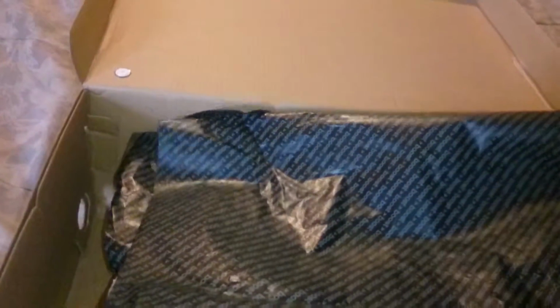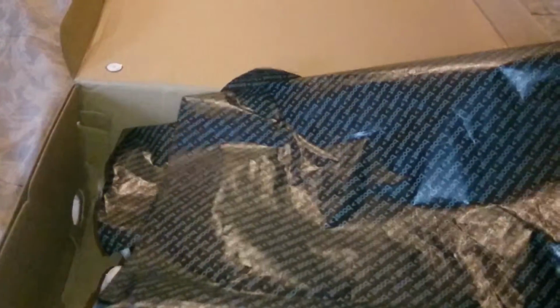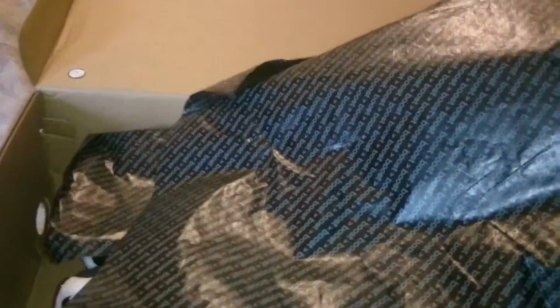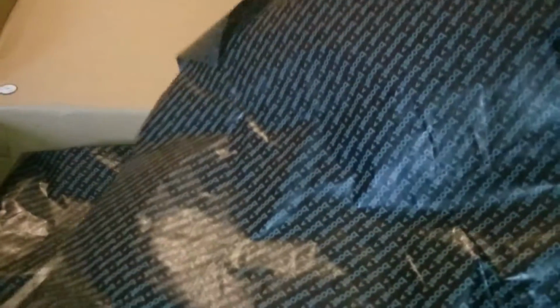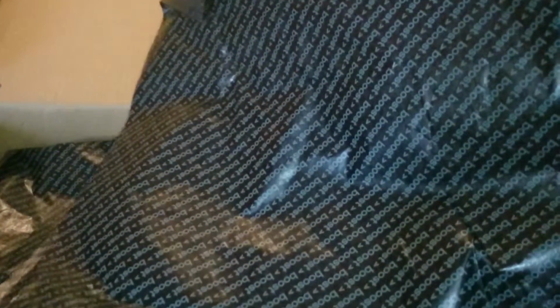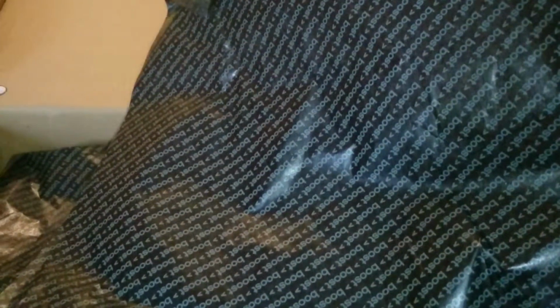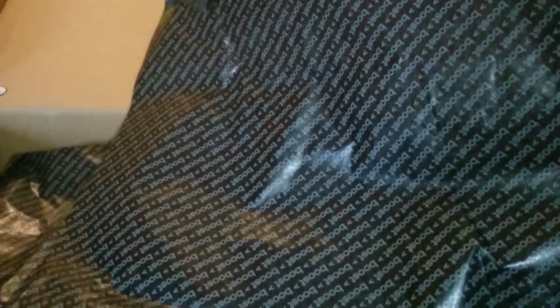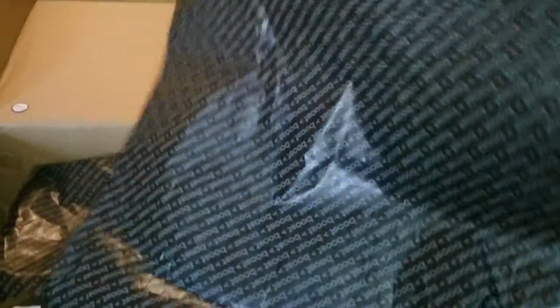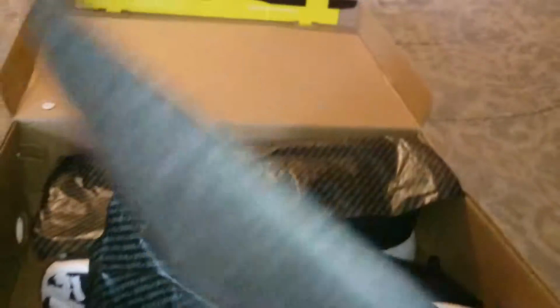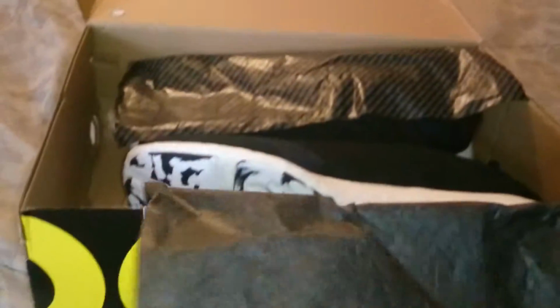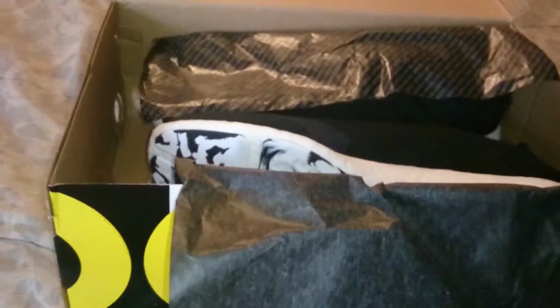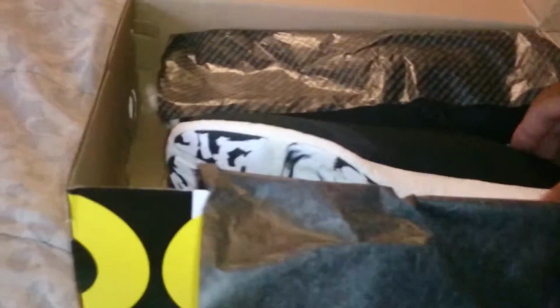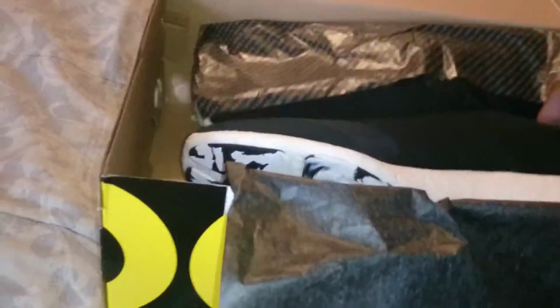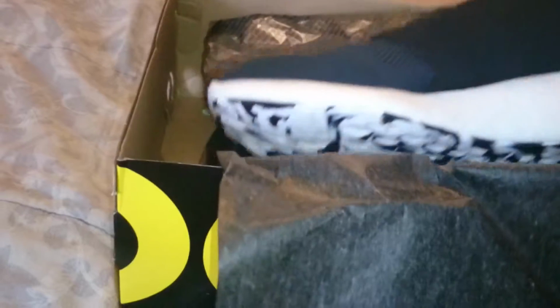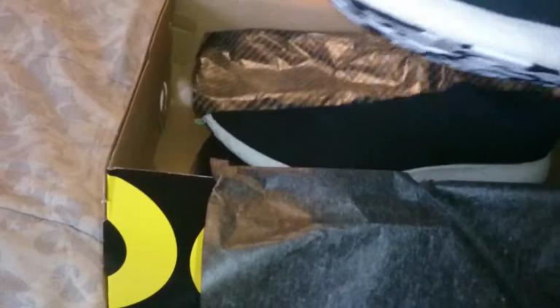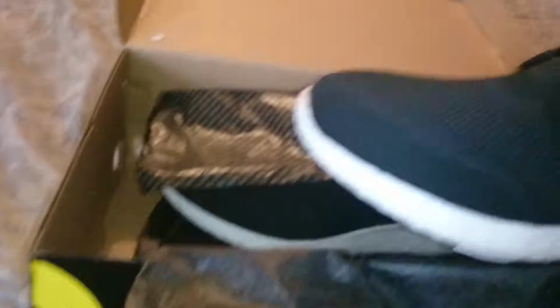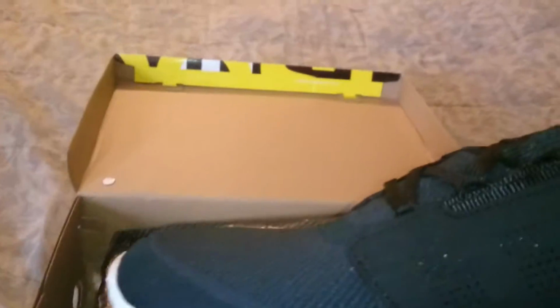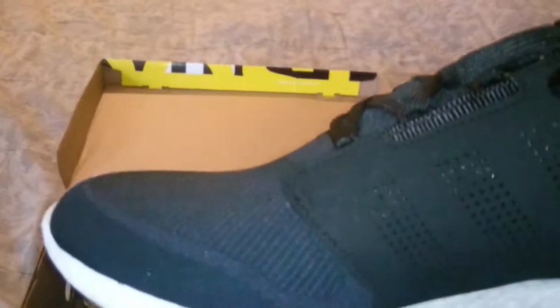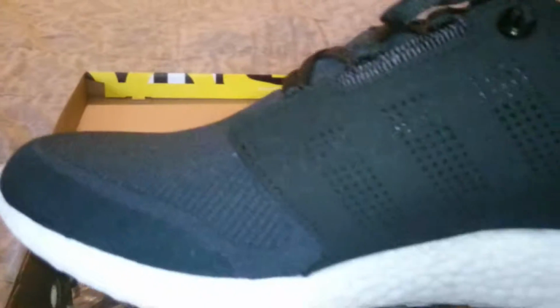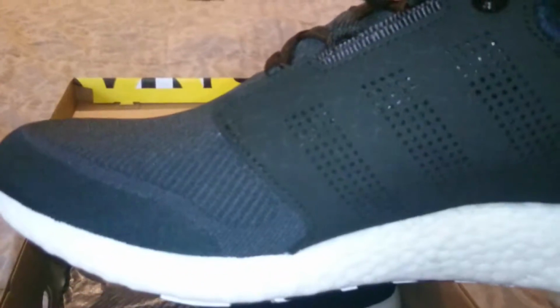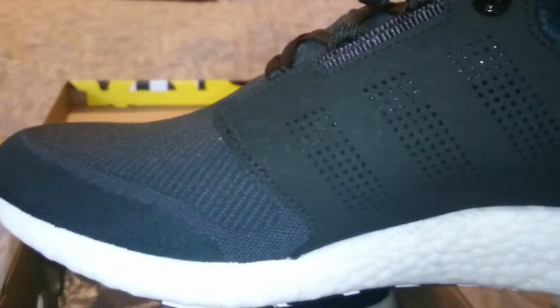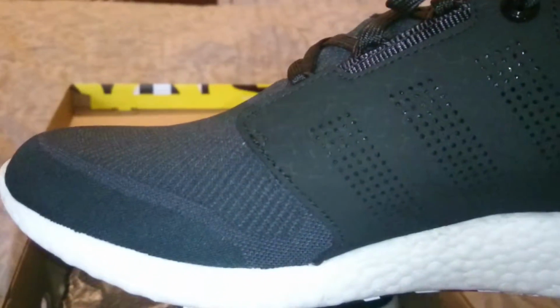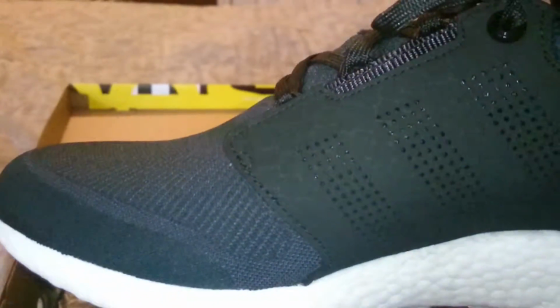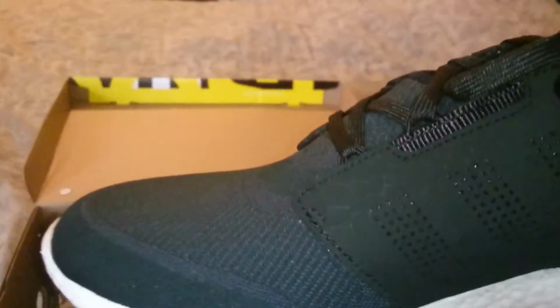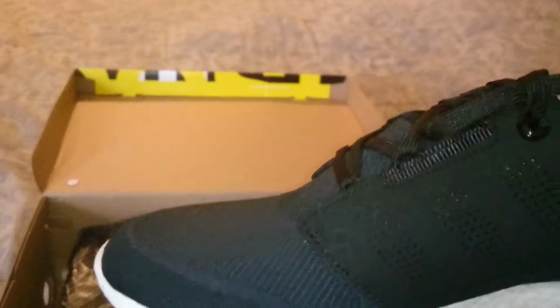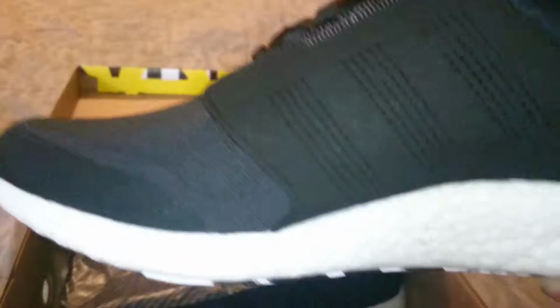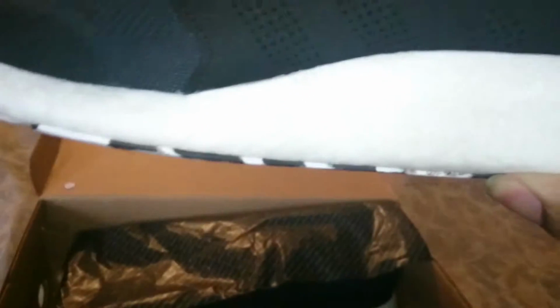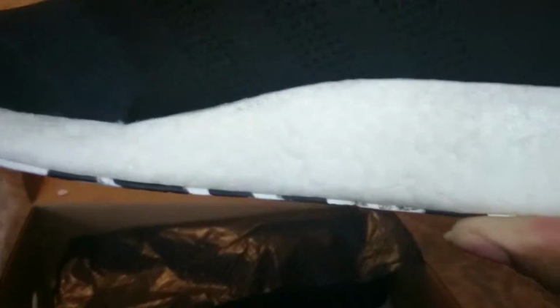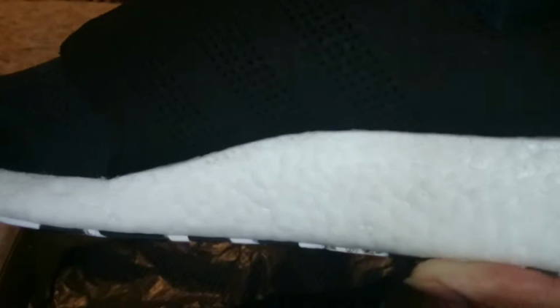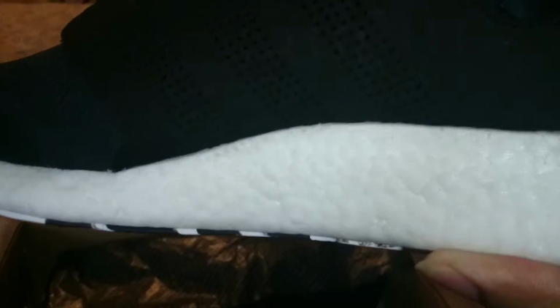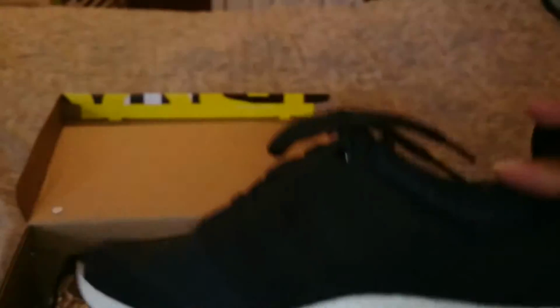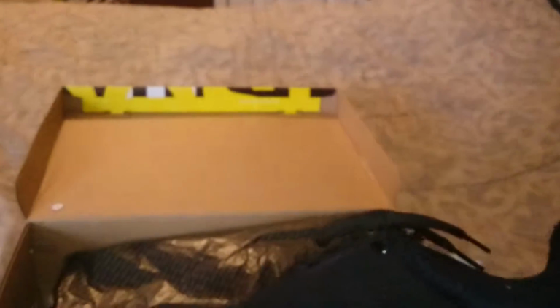That's the Boost paper. And here are the shoes — I got the Pure Boost.